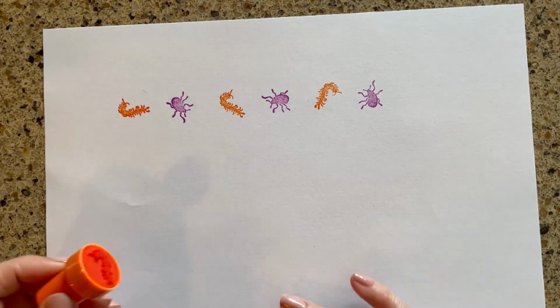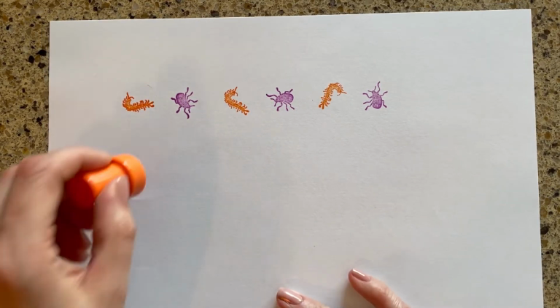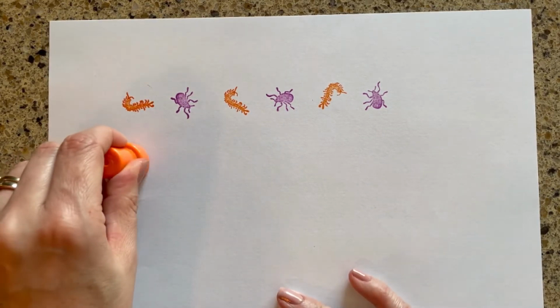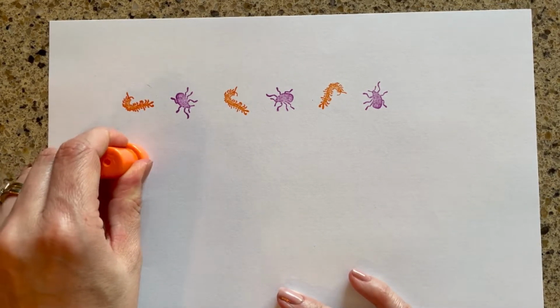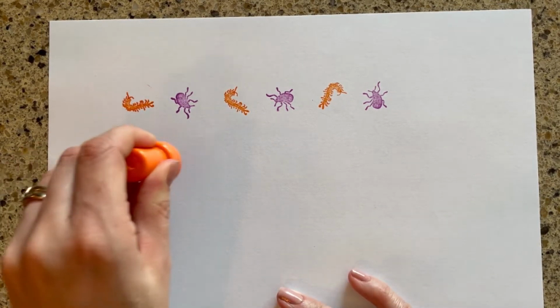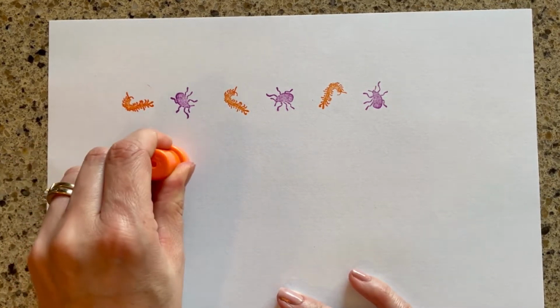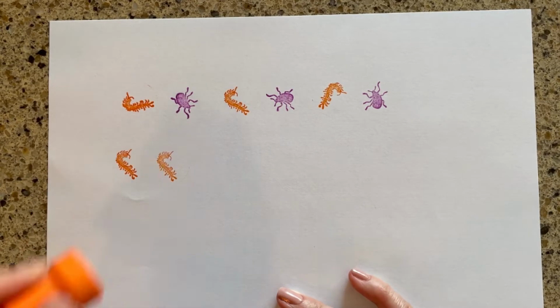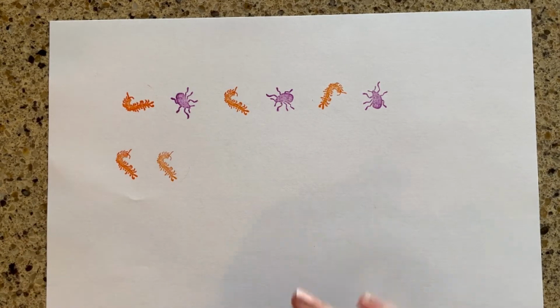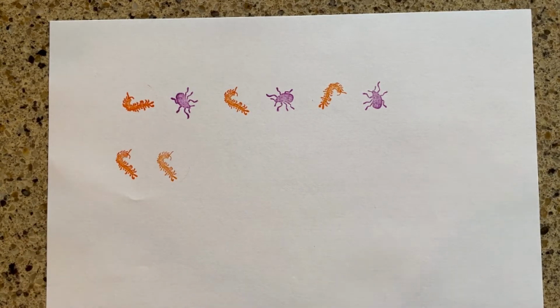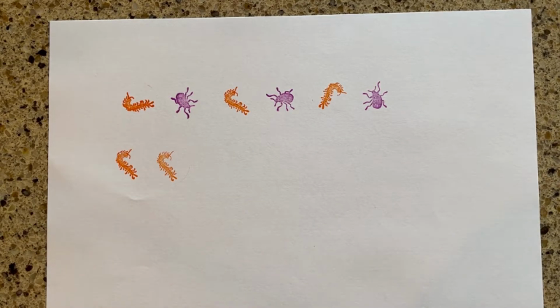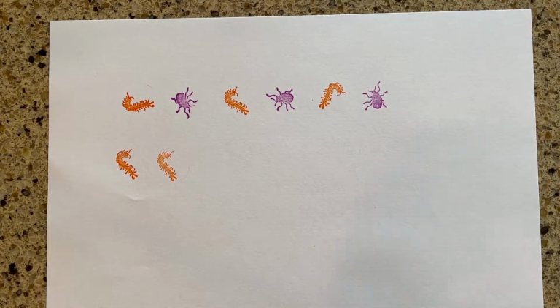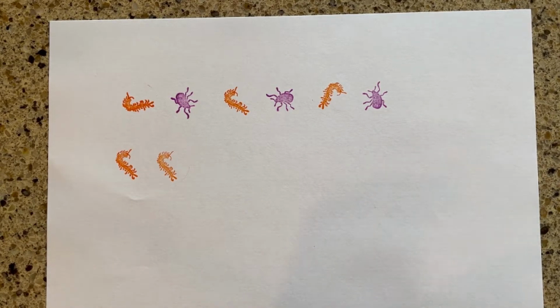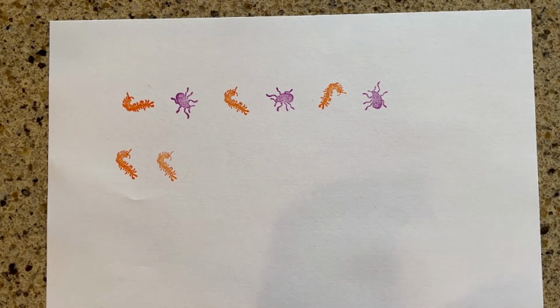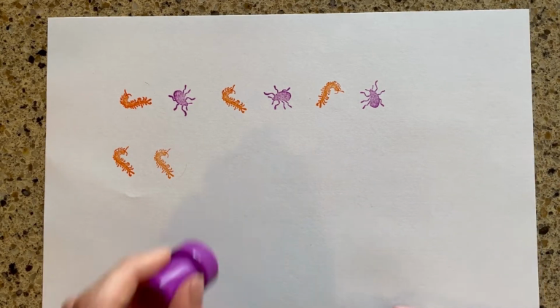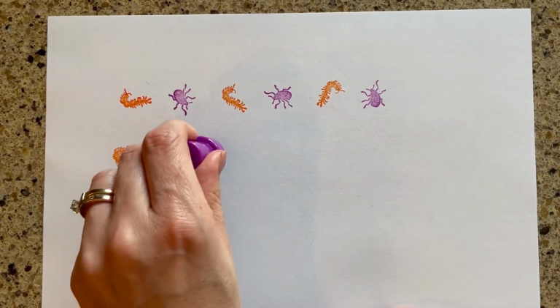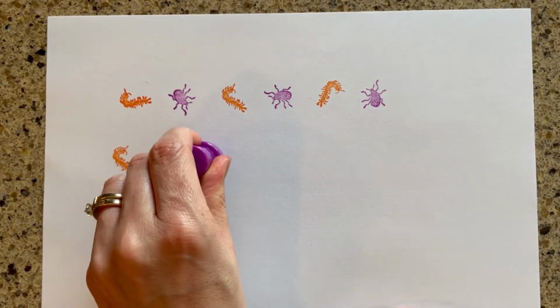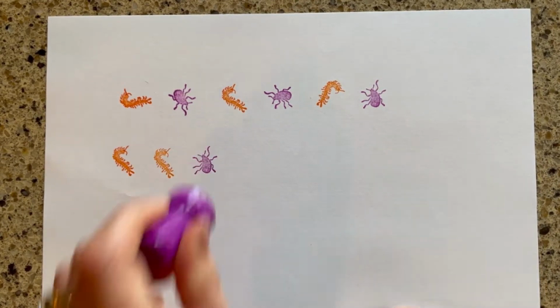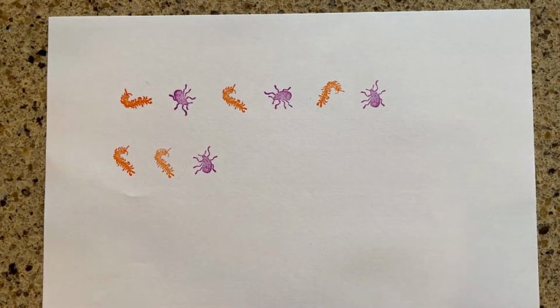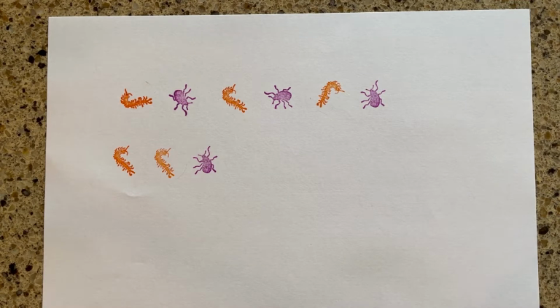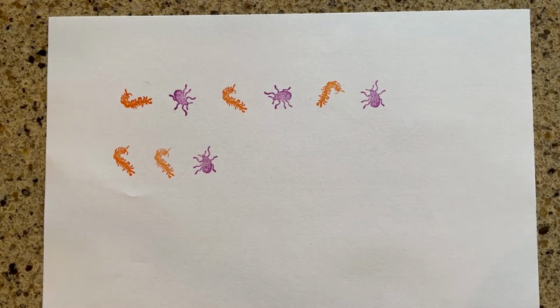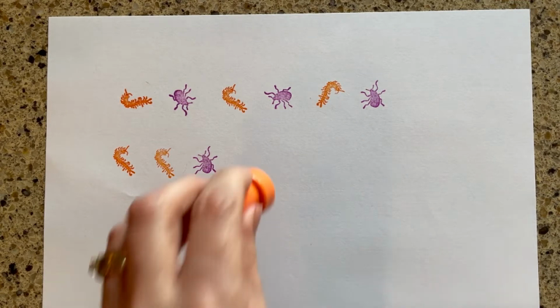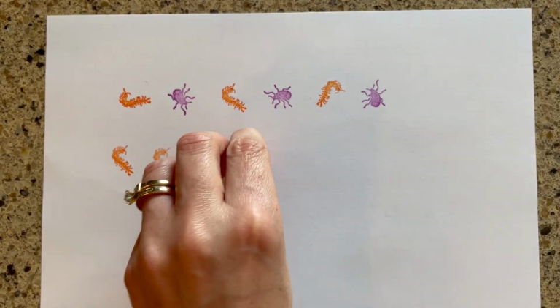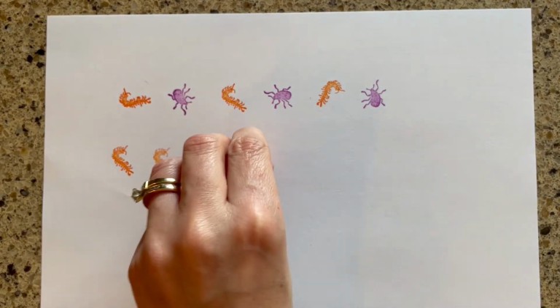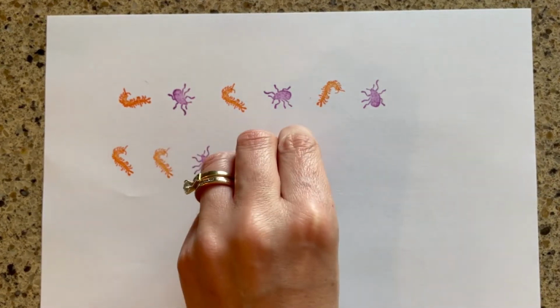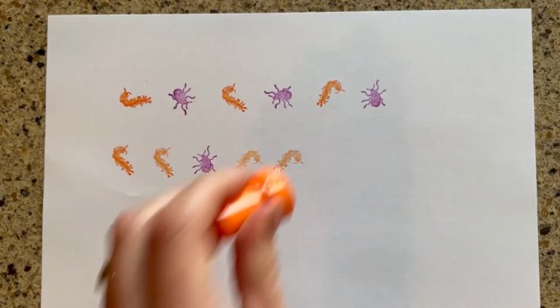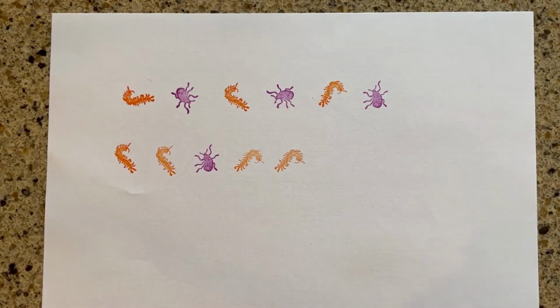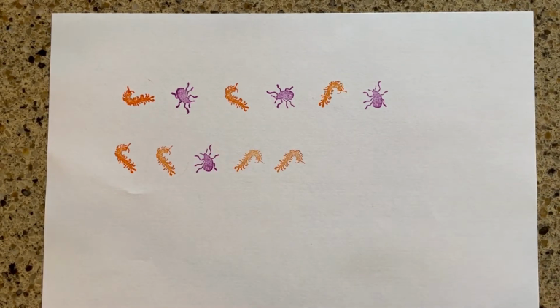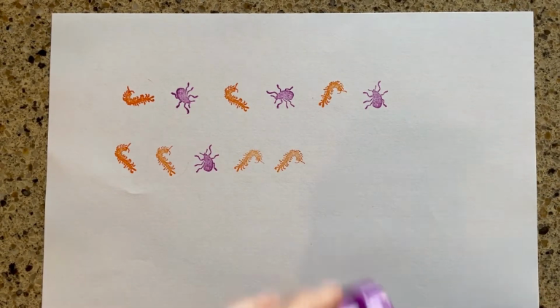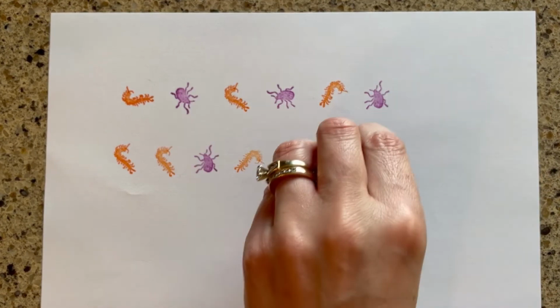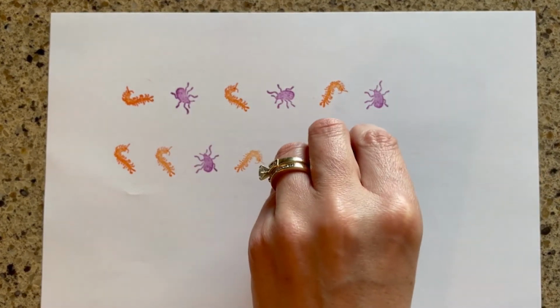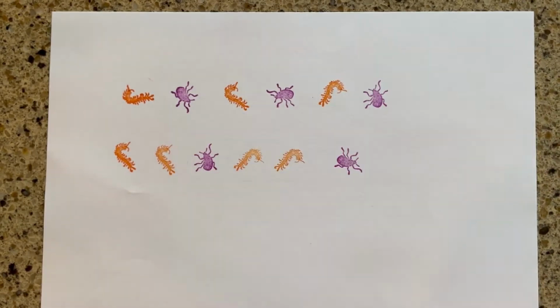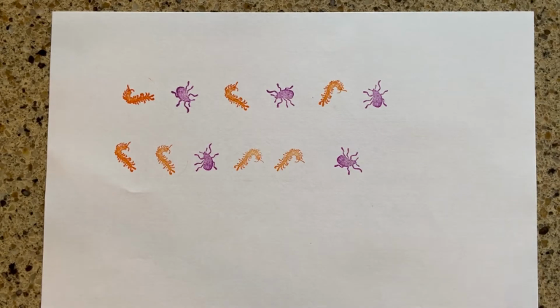Then you can try a more challenging pattern. This is an A-A-B pattern. So it goes orange, orange, purple. Orange, orange, purple. And then ask your child to continue the pattern.